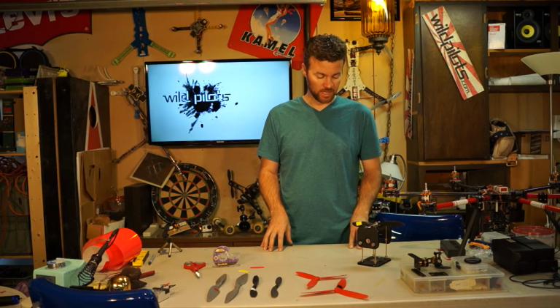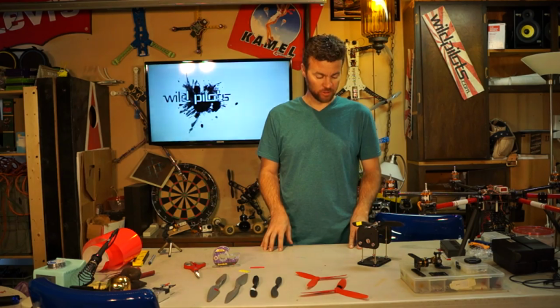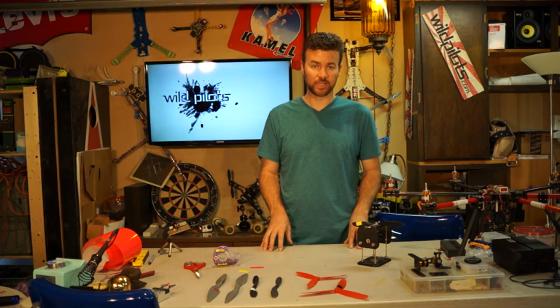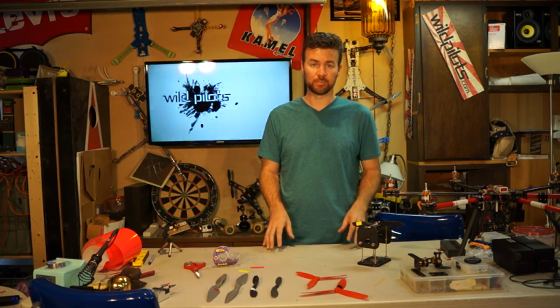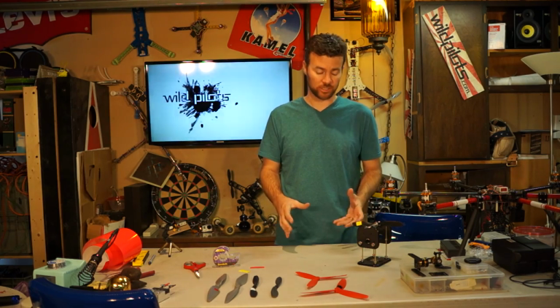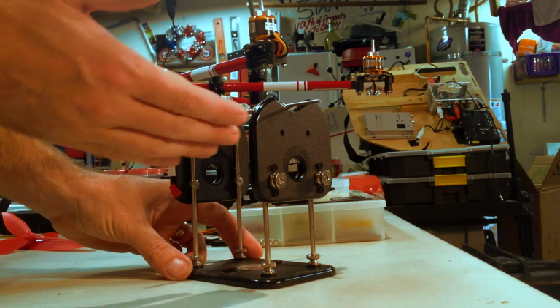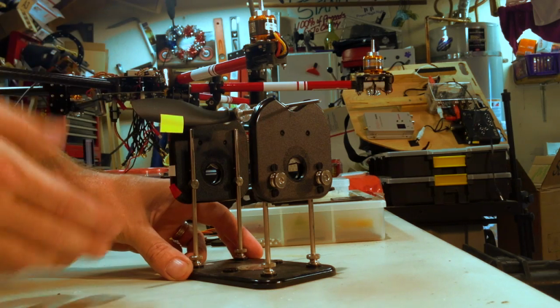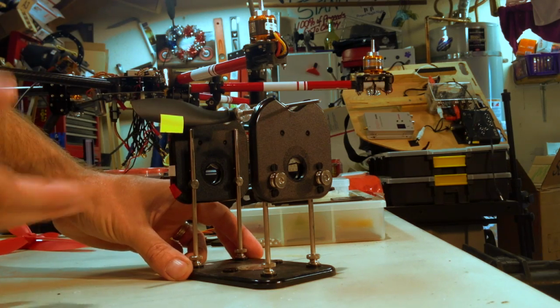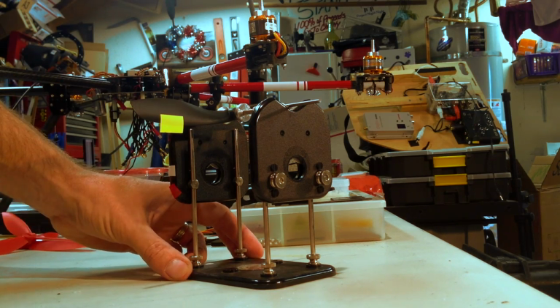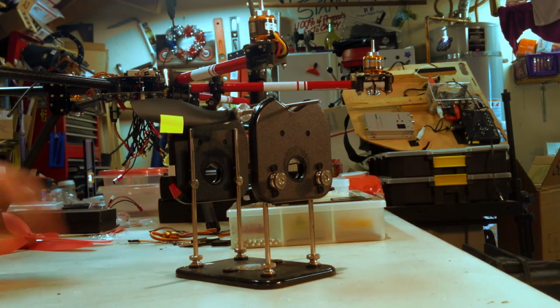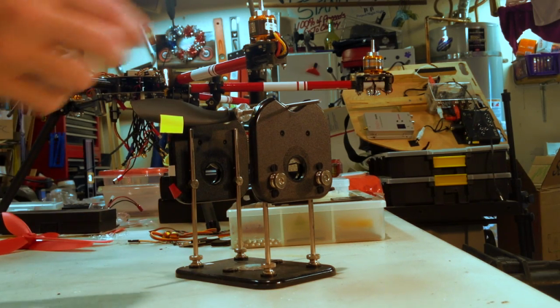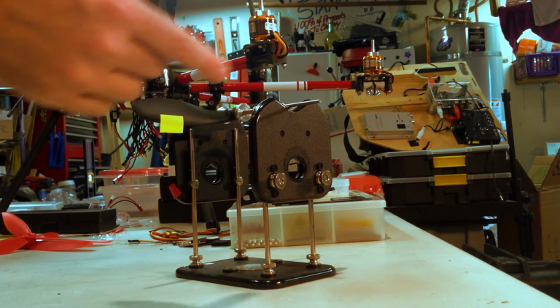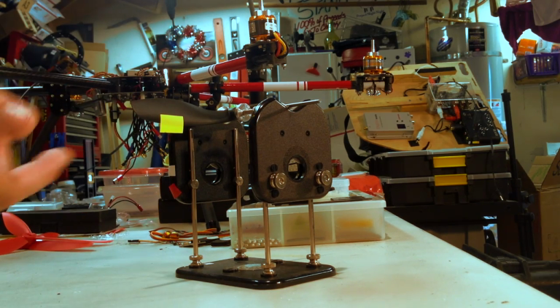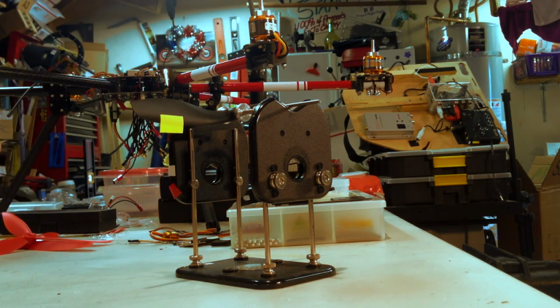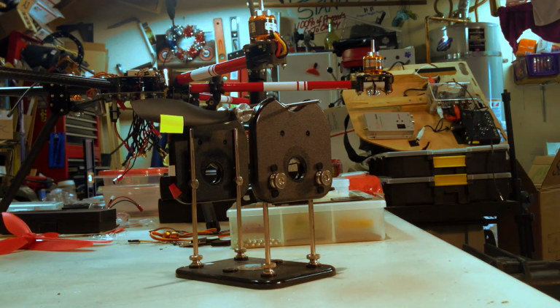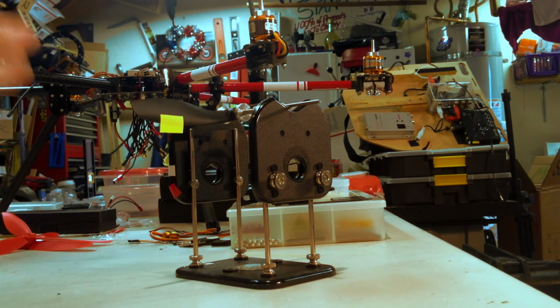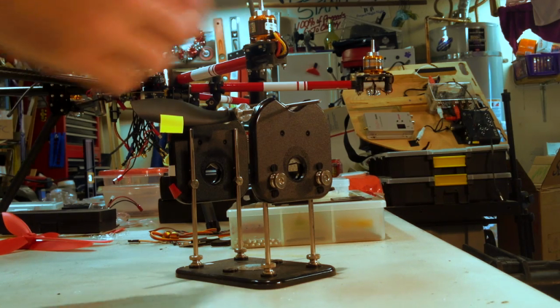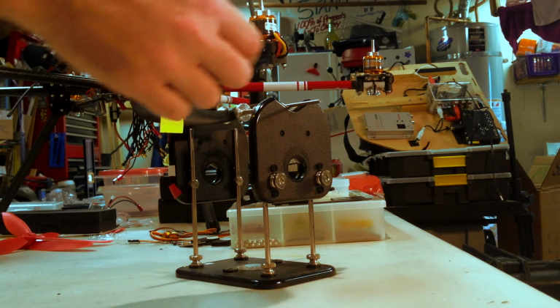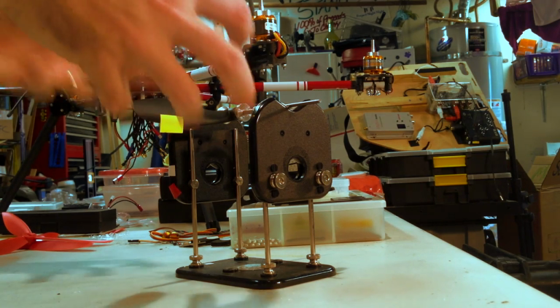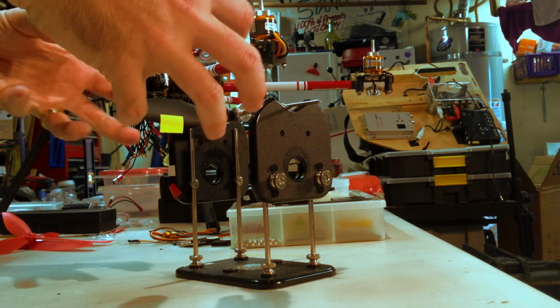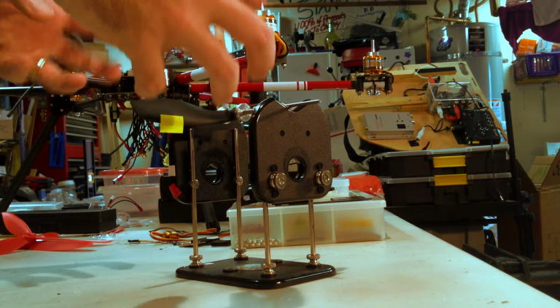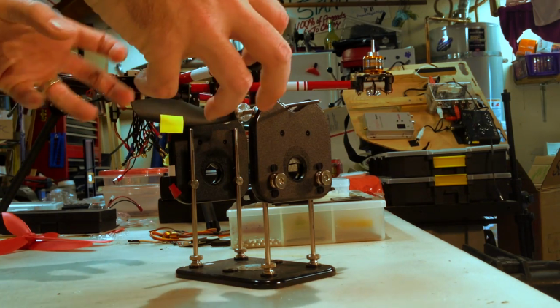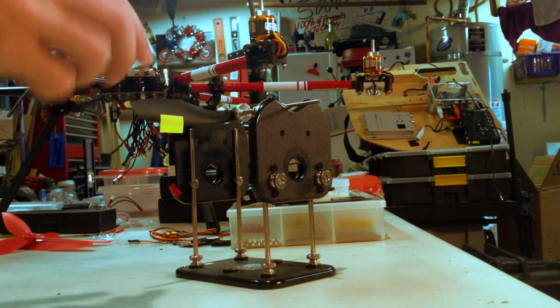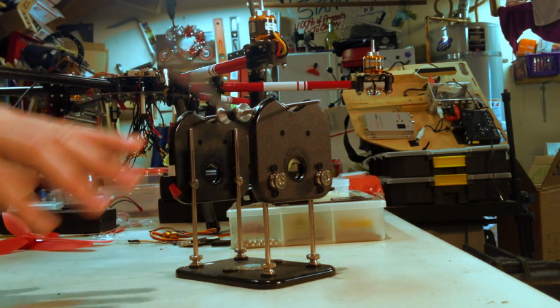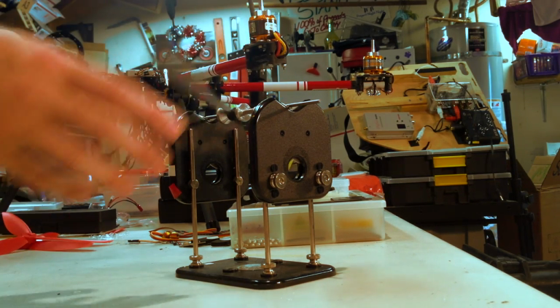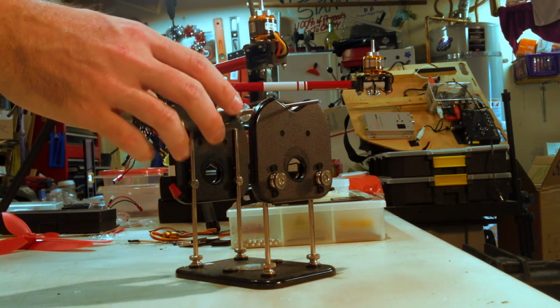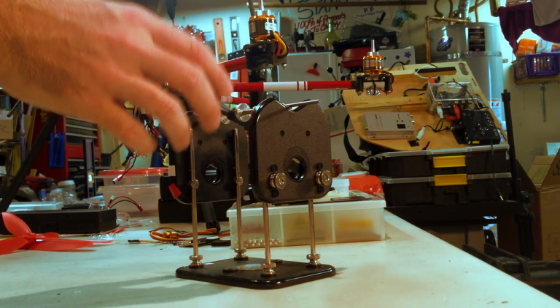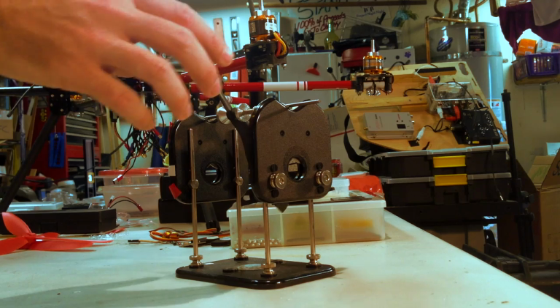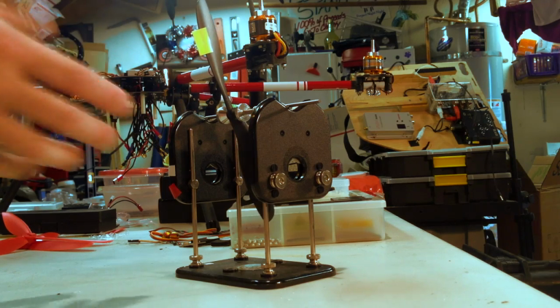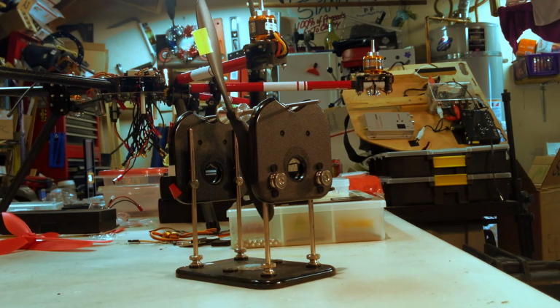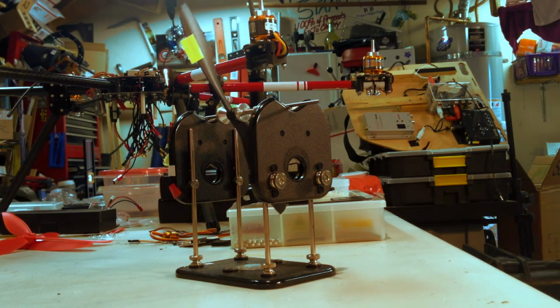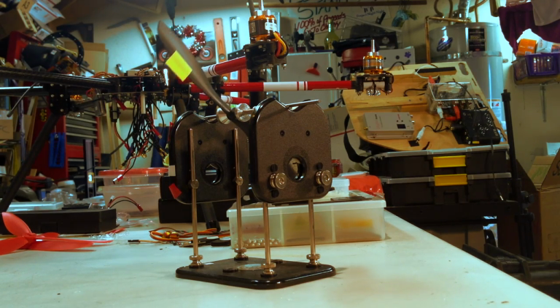The first thing you're going to need is a balancer. This one is made by Dubro. It has a couple of configurations to handle larger props. It'll run you about $20 online. What I like about it is it's not one of those magnetic things — it actually operates on very smooth discs.